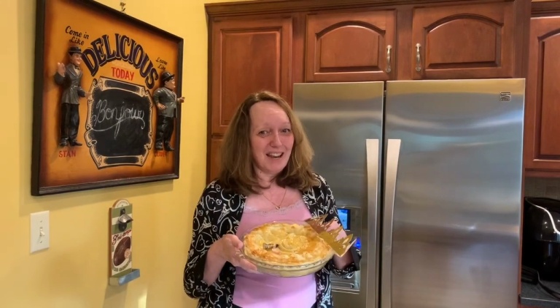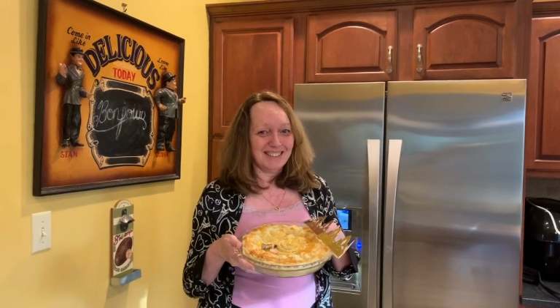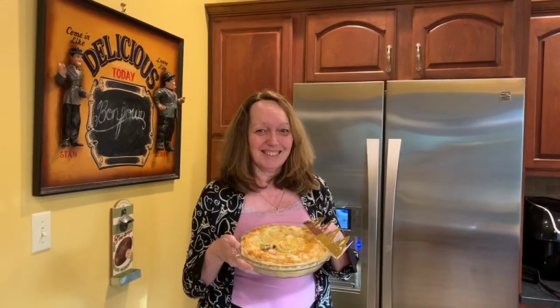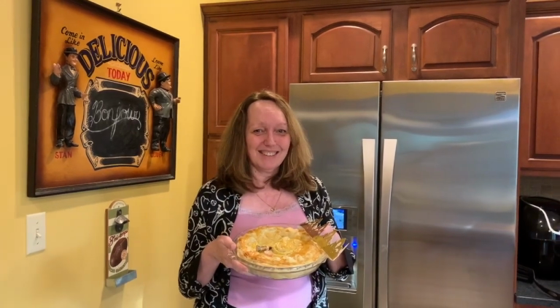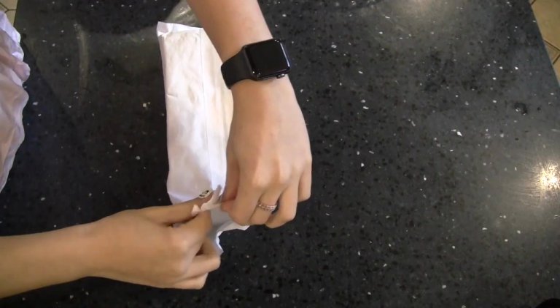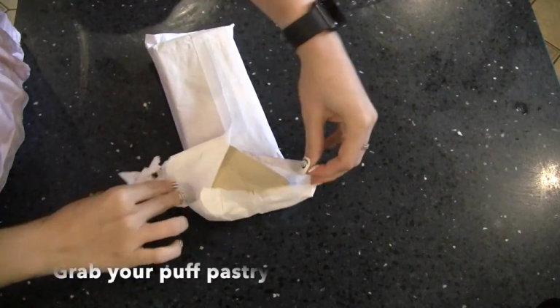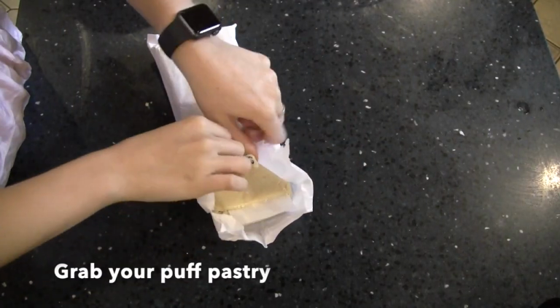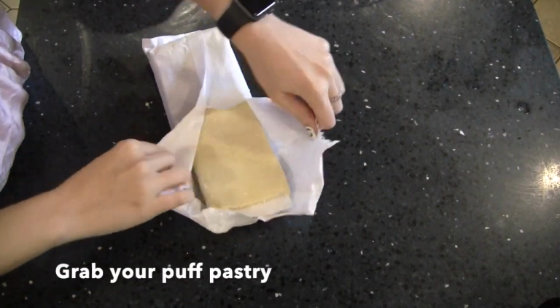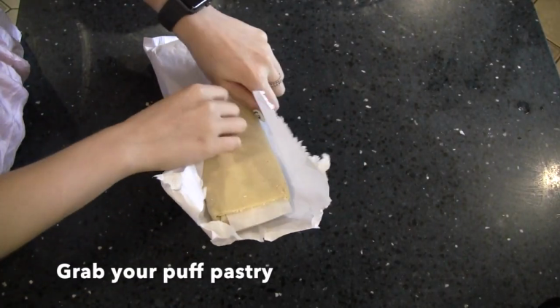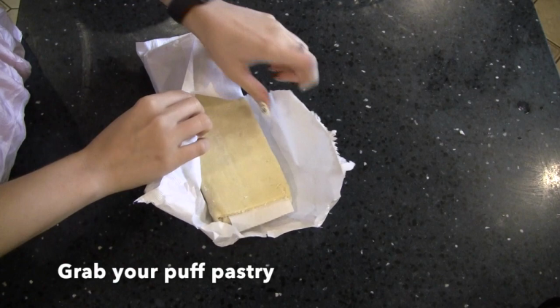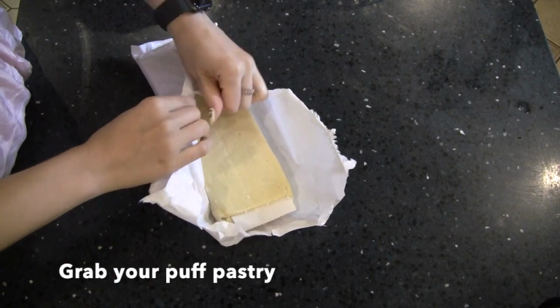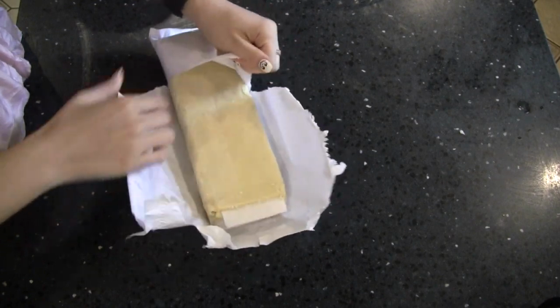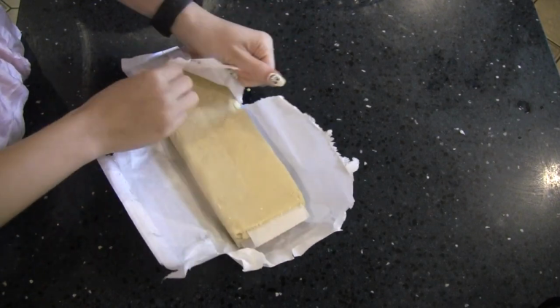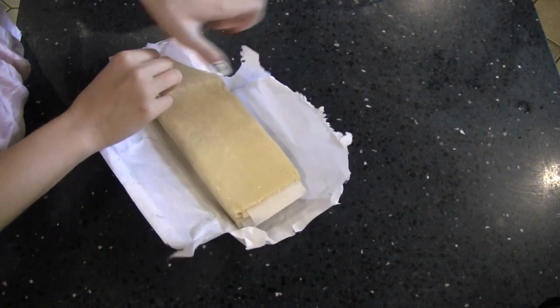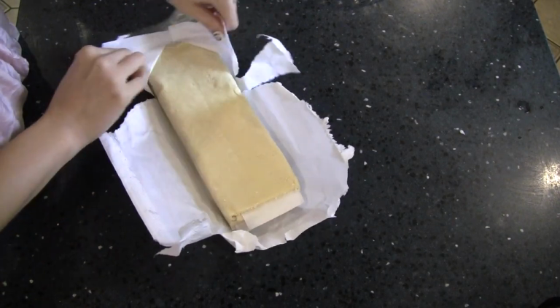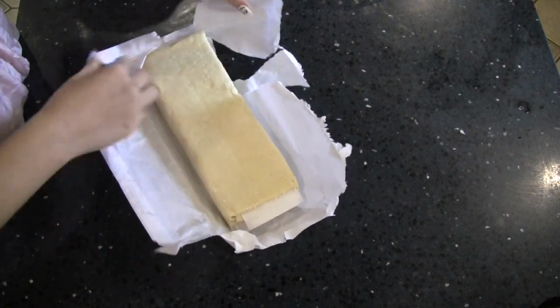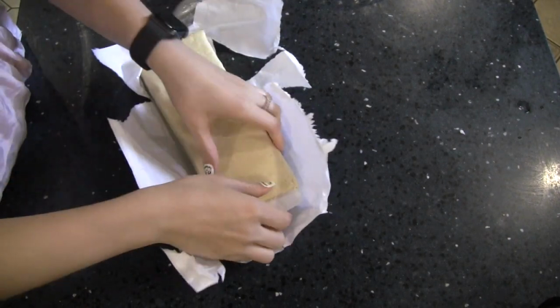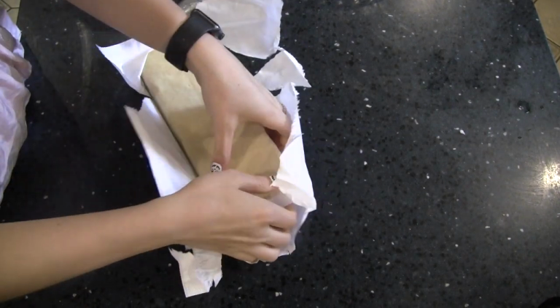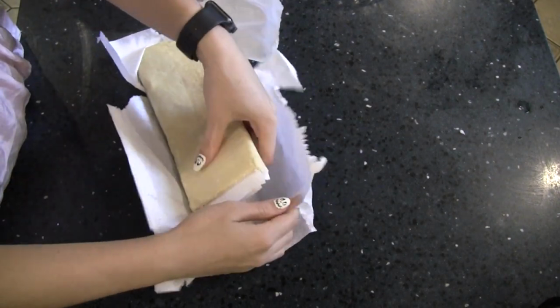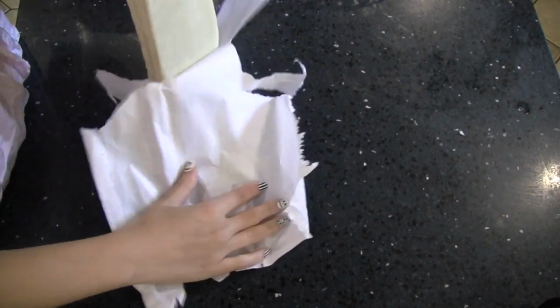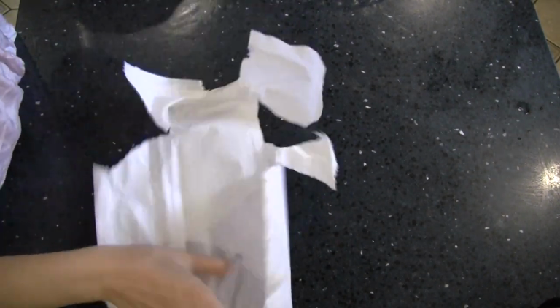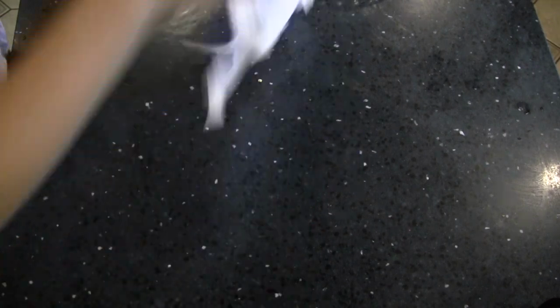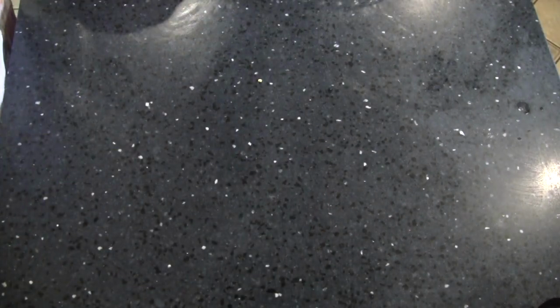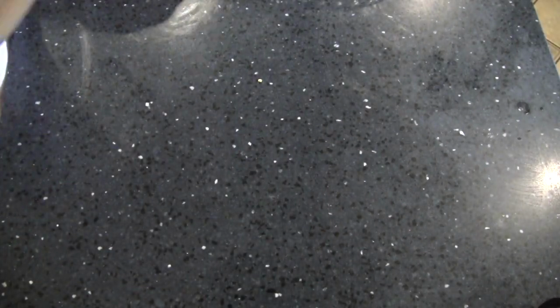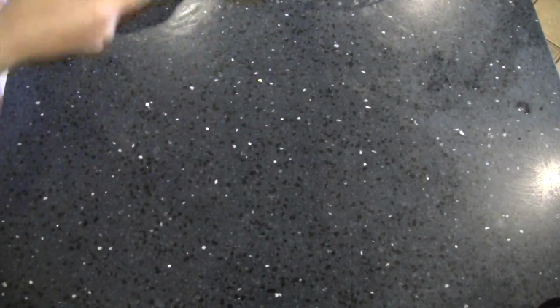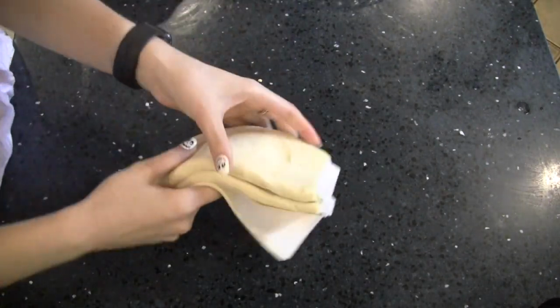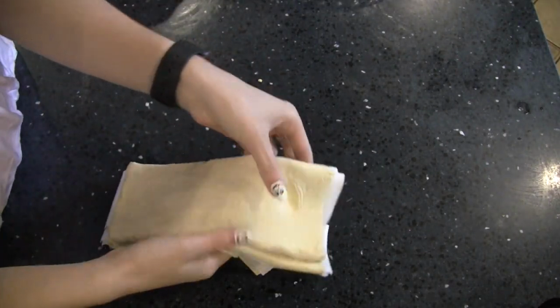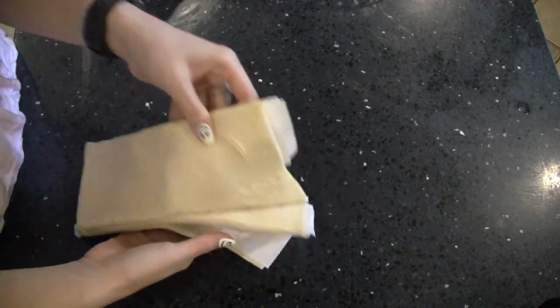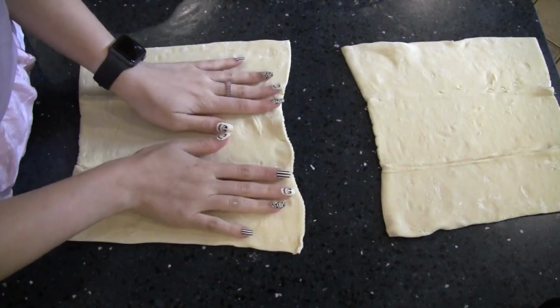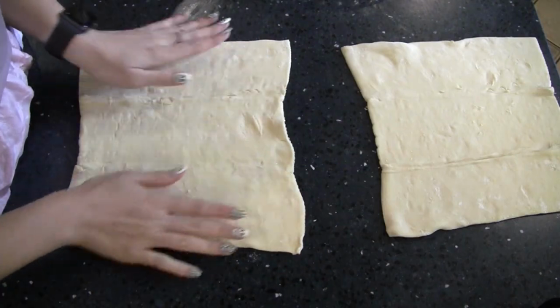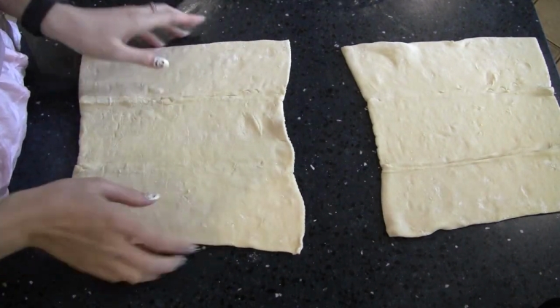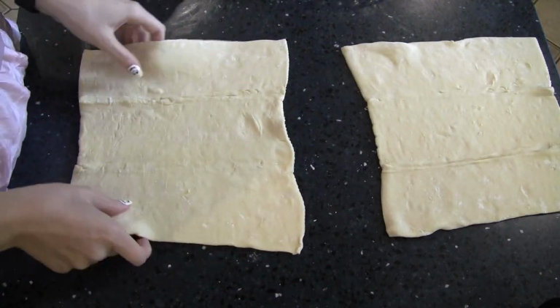We made it. Grab one frozen Pepperidge Farm puff pastry sheet — this contains two sheets of puff pastry, one for the bottom of the Galette des Rois and one for the top. Lay them out on your counter and set aside for later.